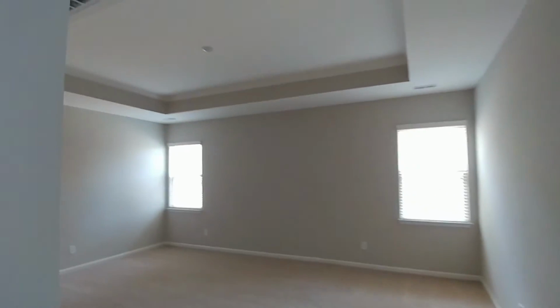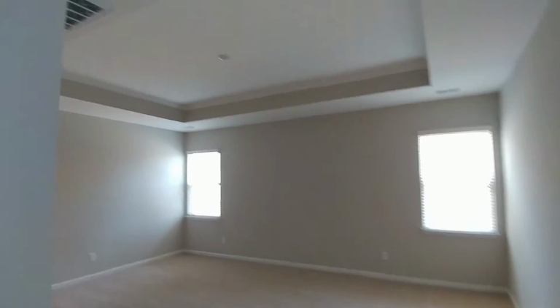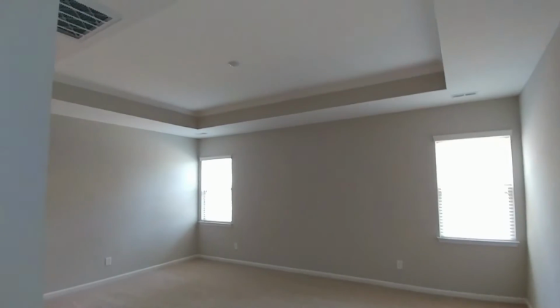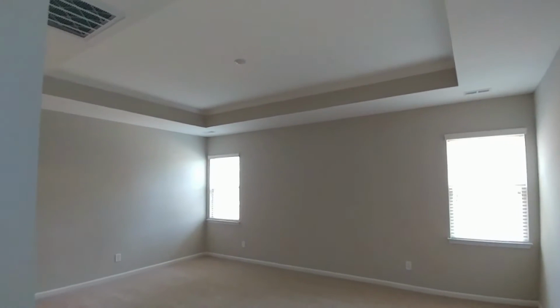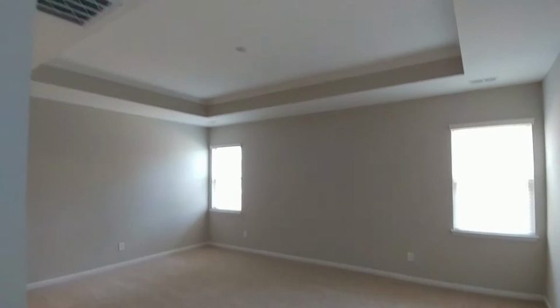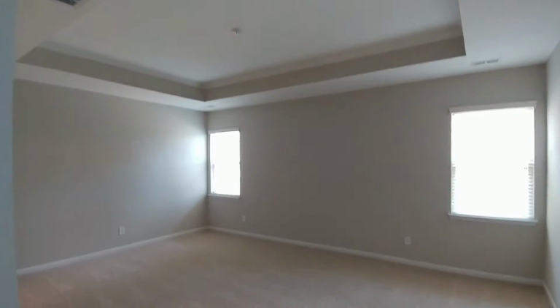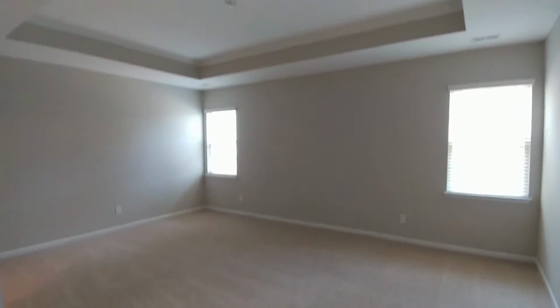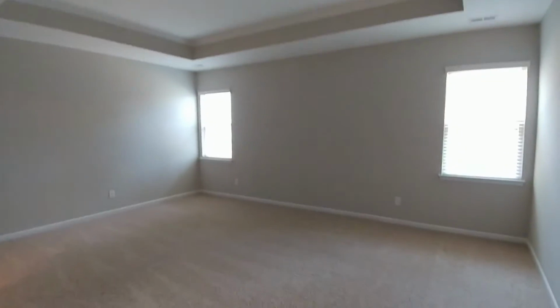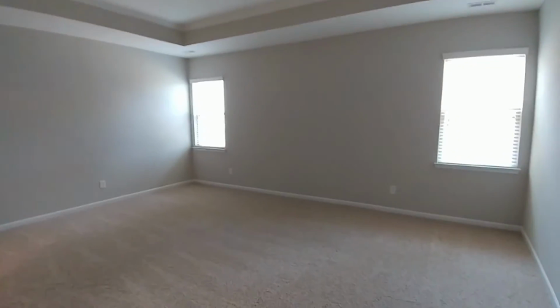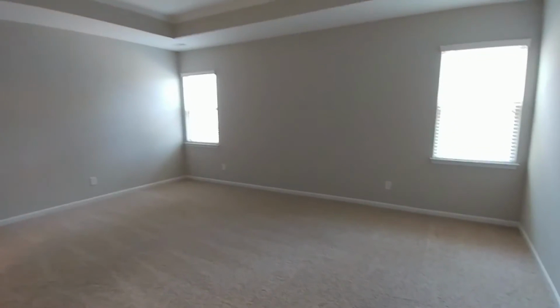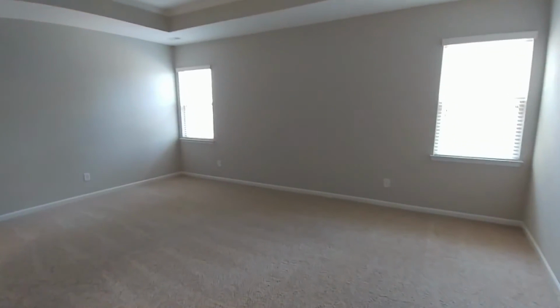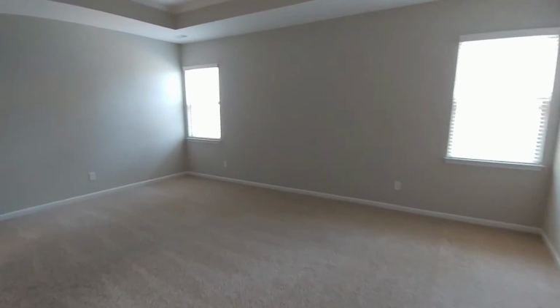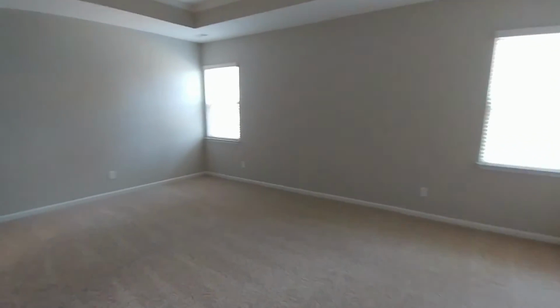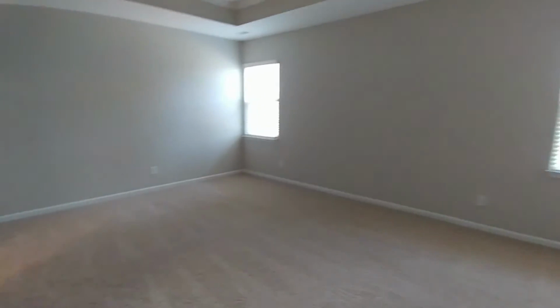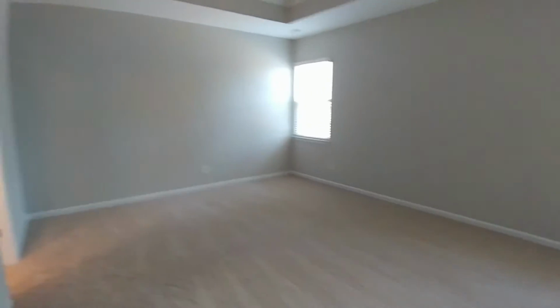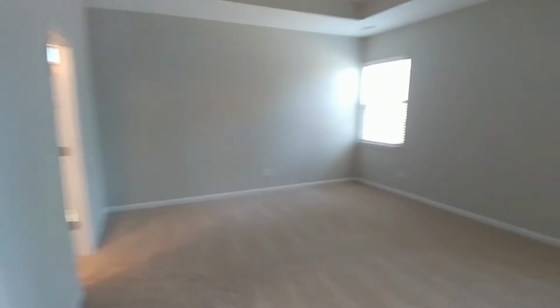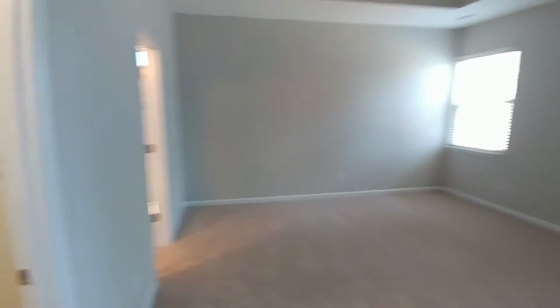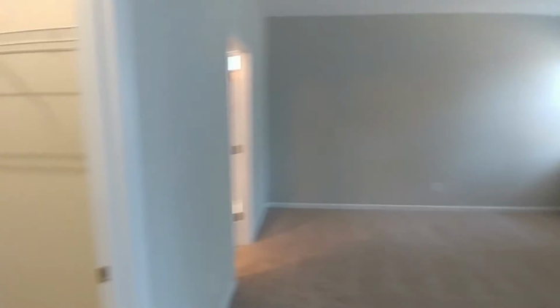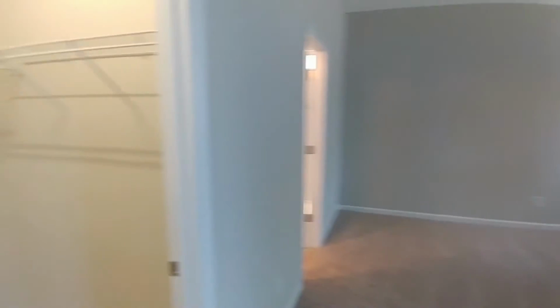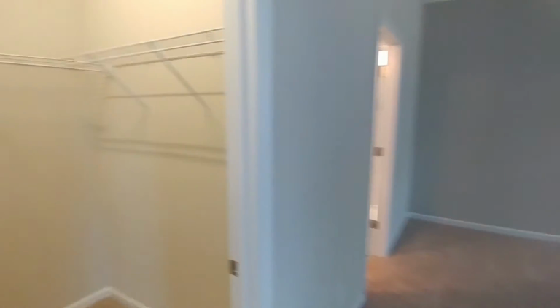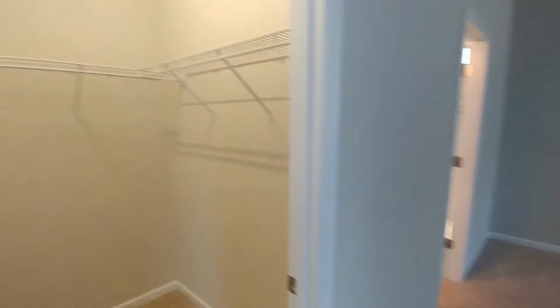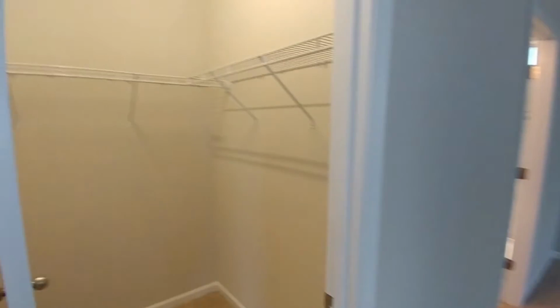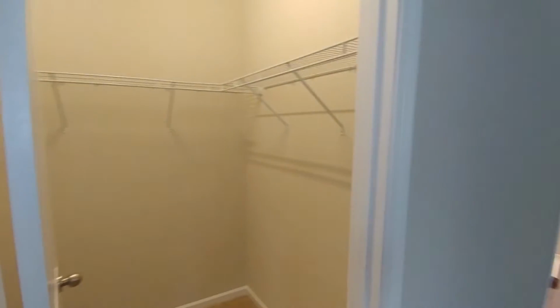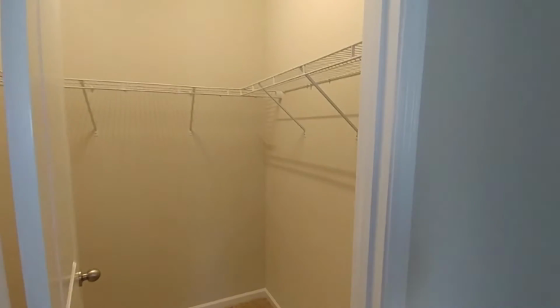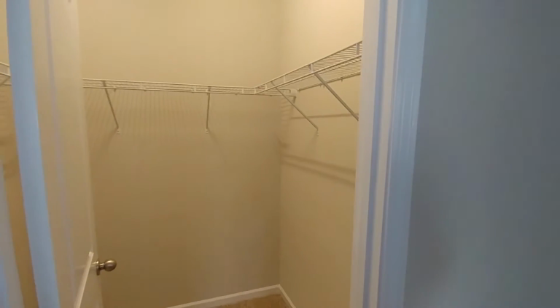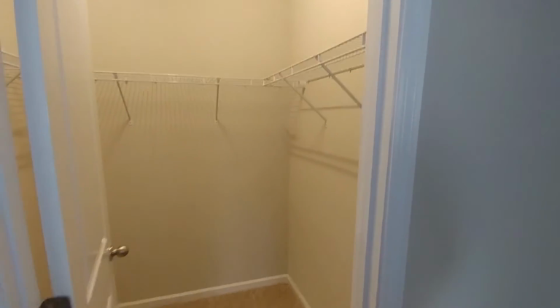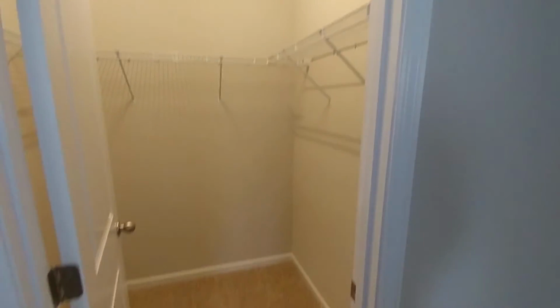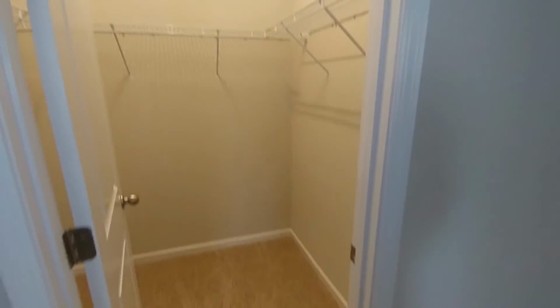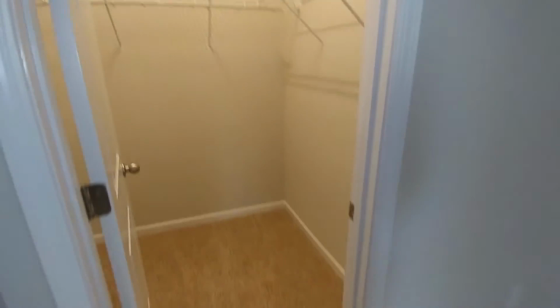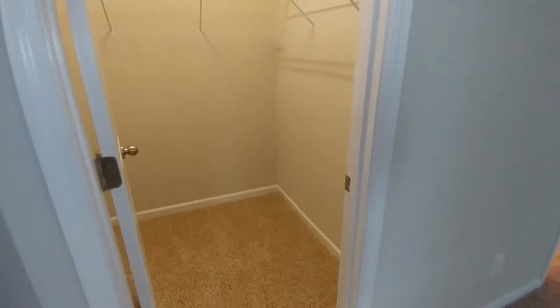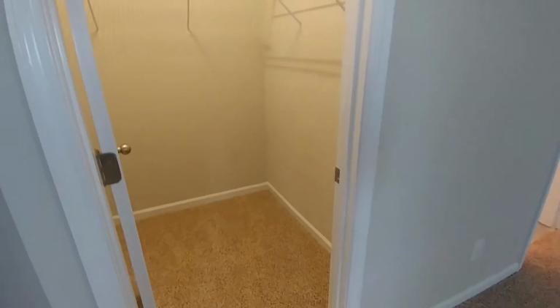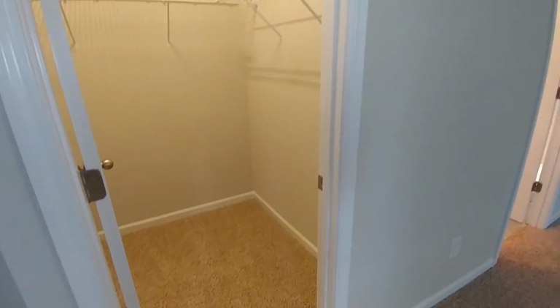The master bedroom is huge. It's got a 10-foot ceiling because of the tray. Windows are facing the rear of the house. There are two walk-in closets — here's the first one.